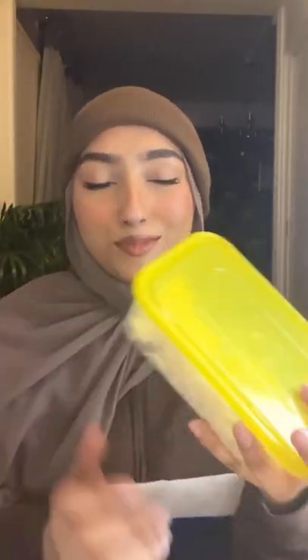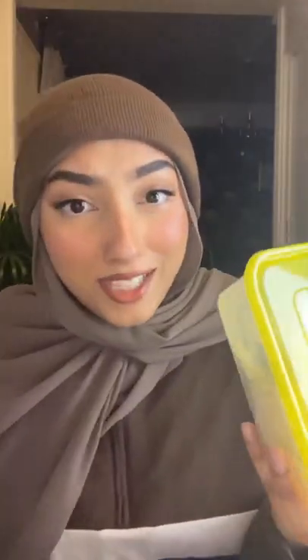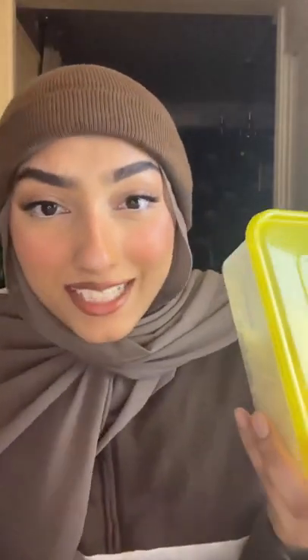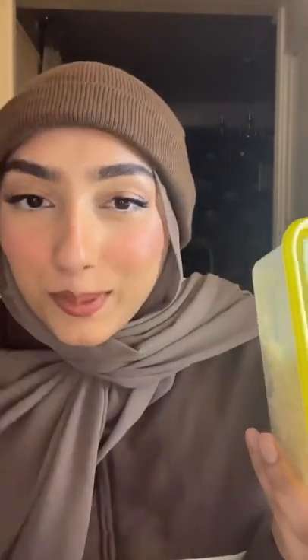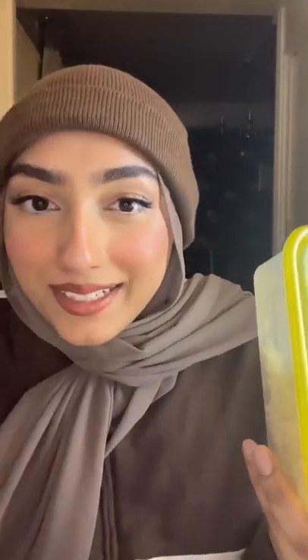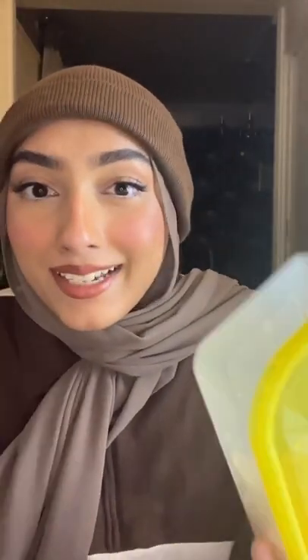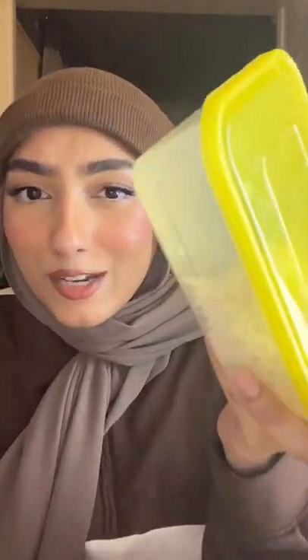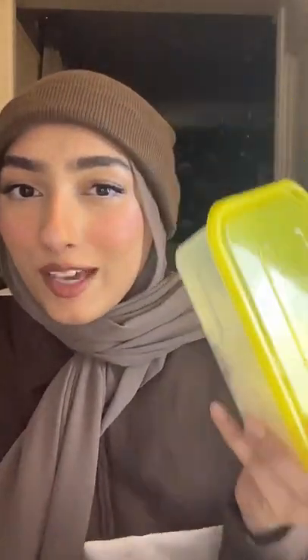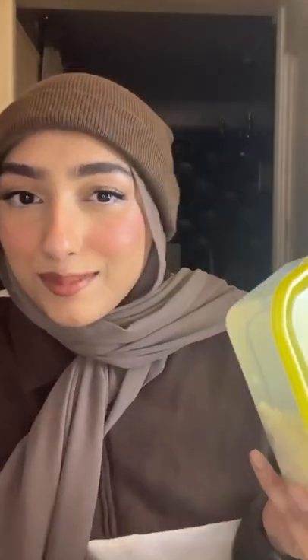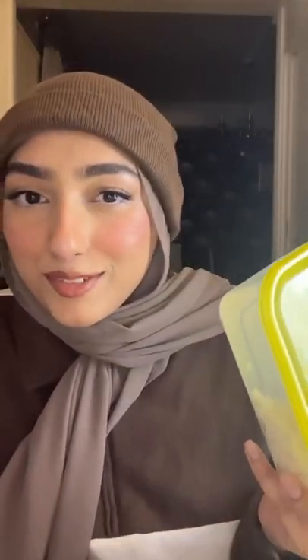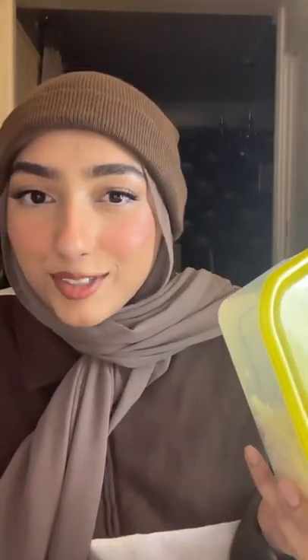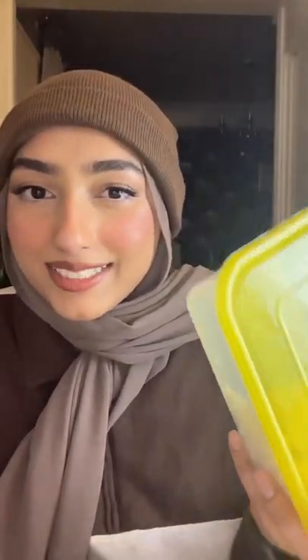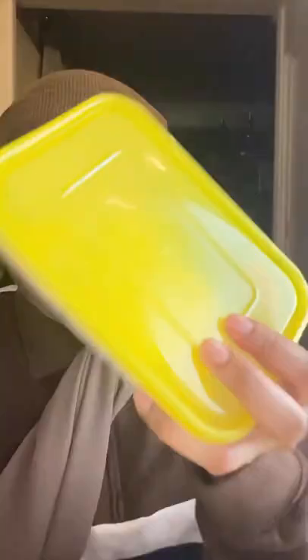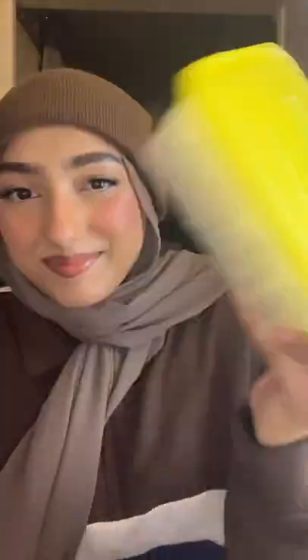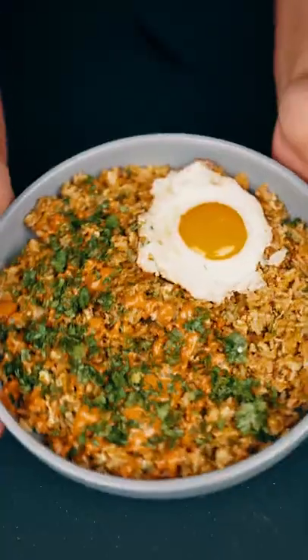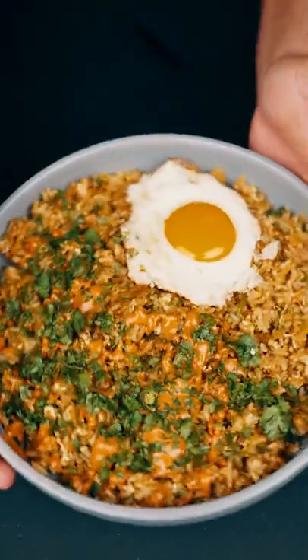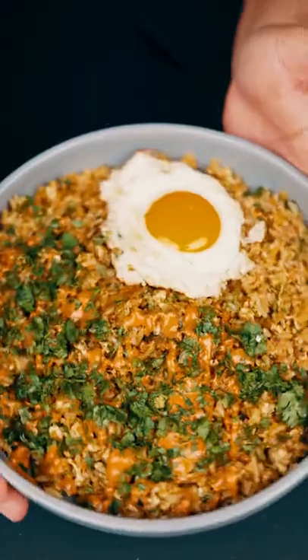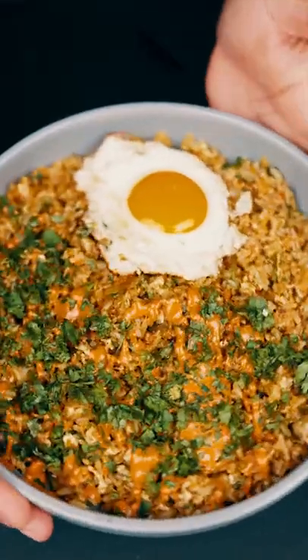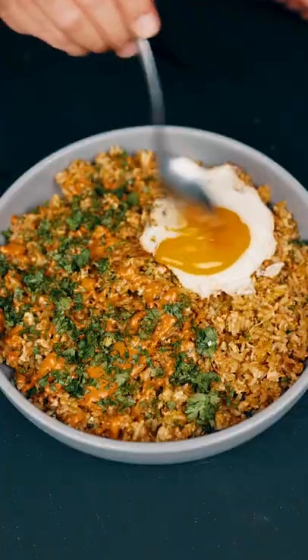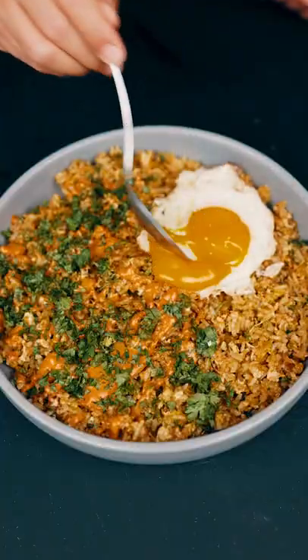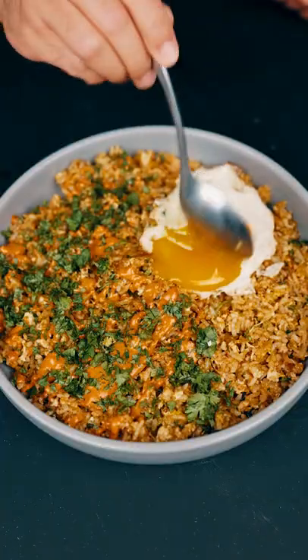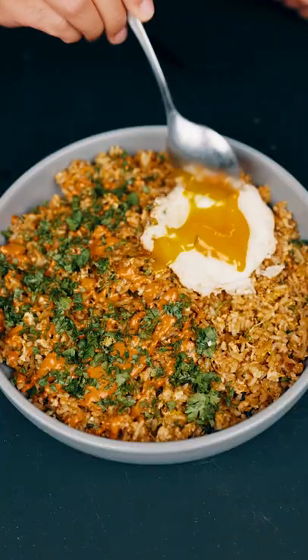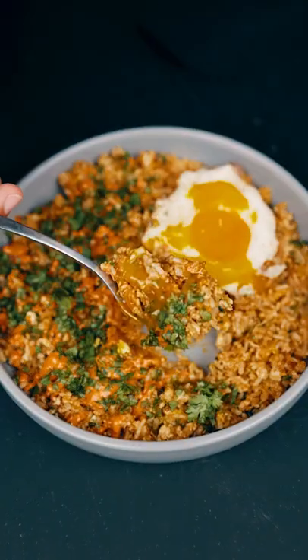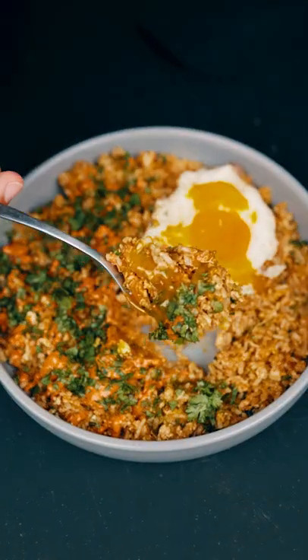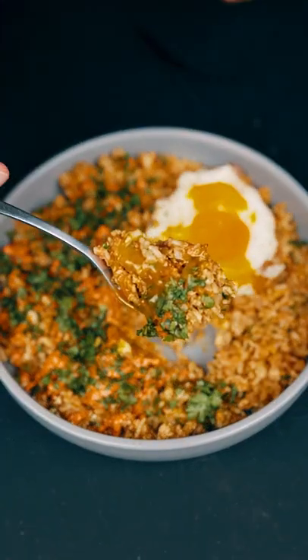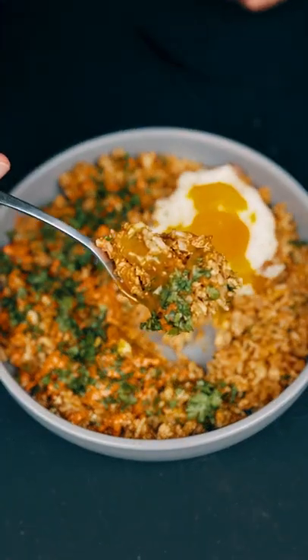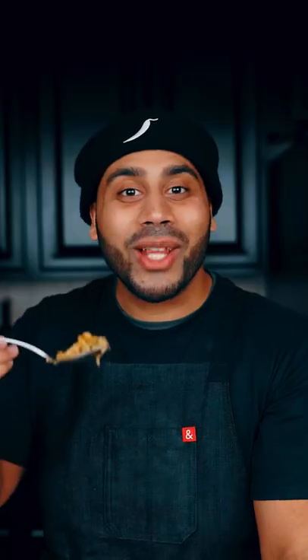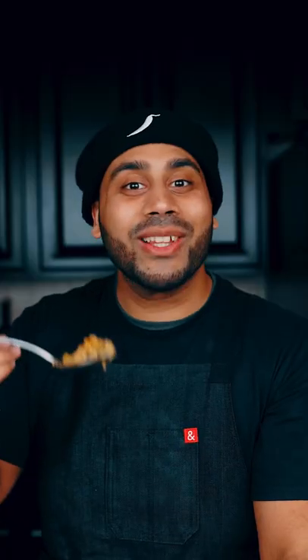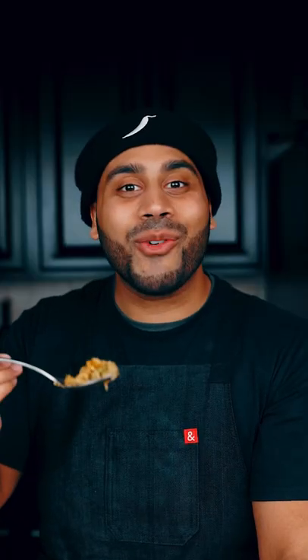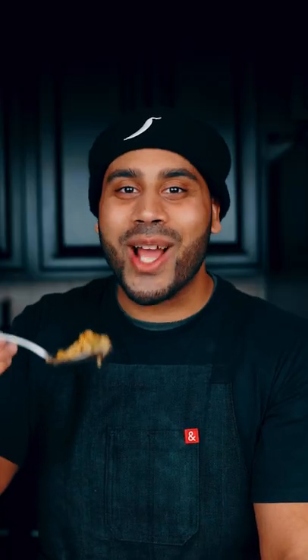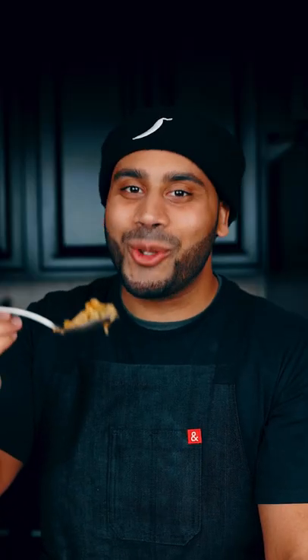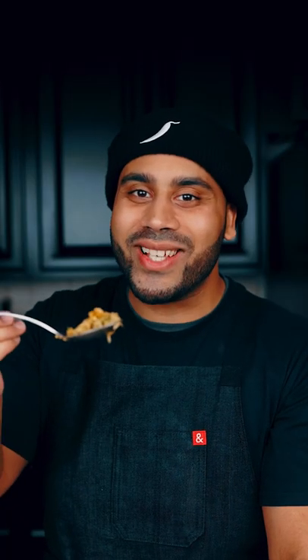Ramadan day 29 and I know you have some leftover rice. This is the easiest way to make a tasty fried rice. Don't let your leftover rice go to waste.